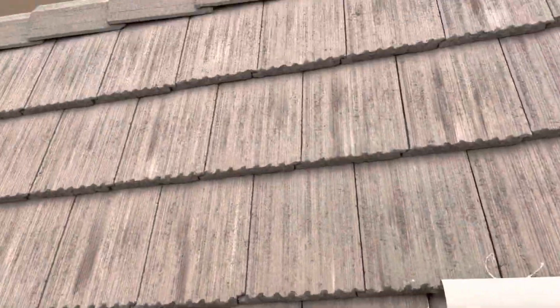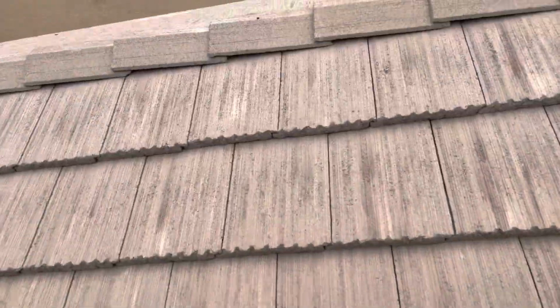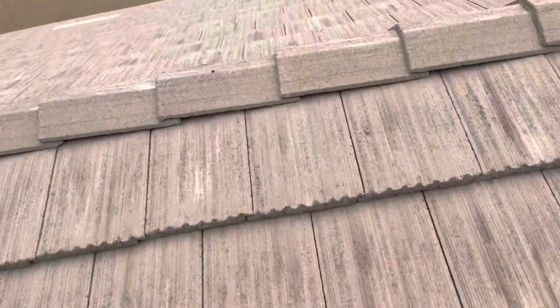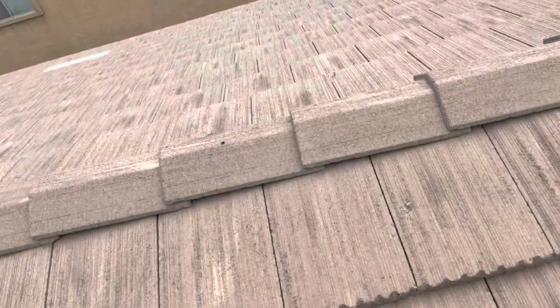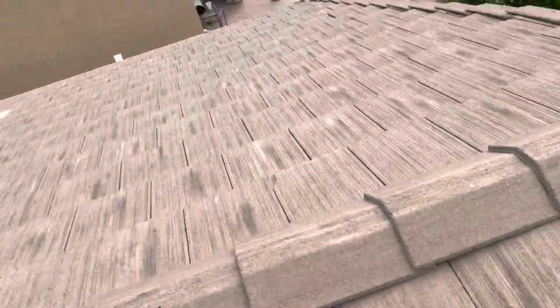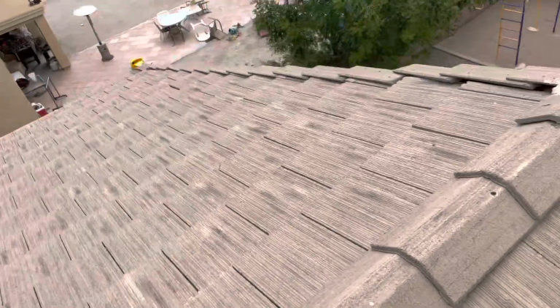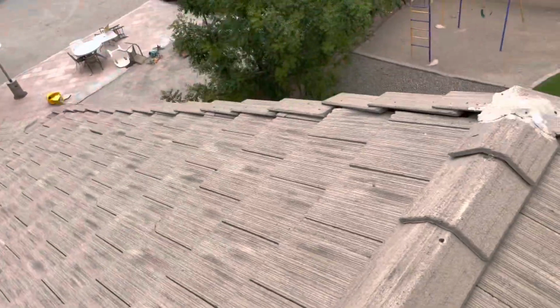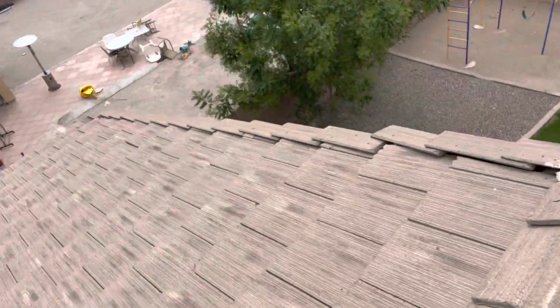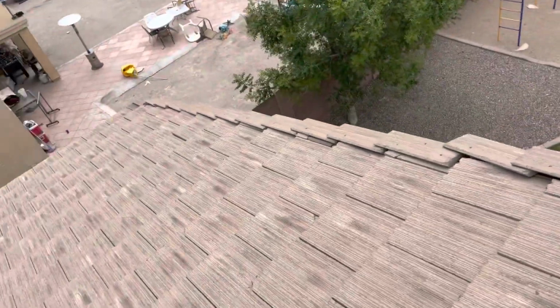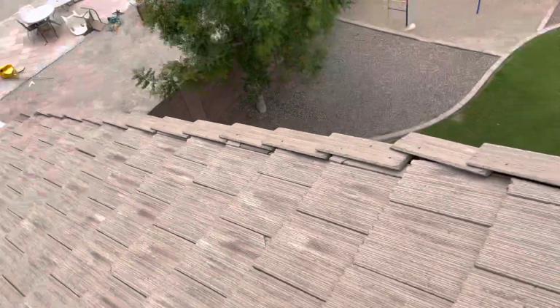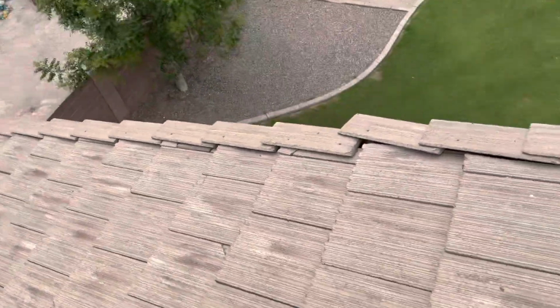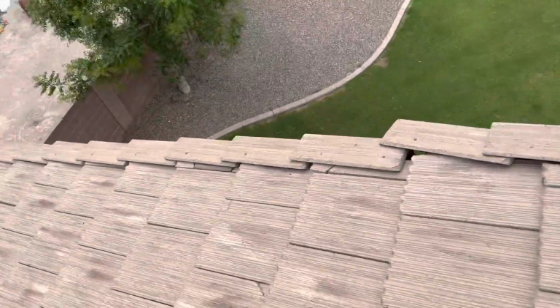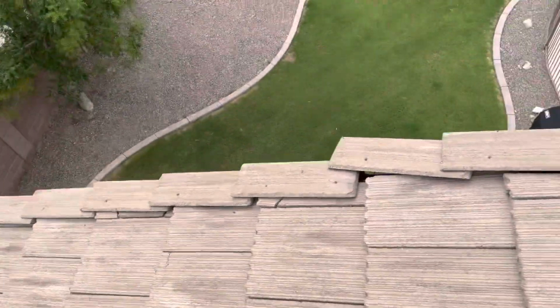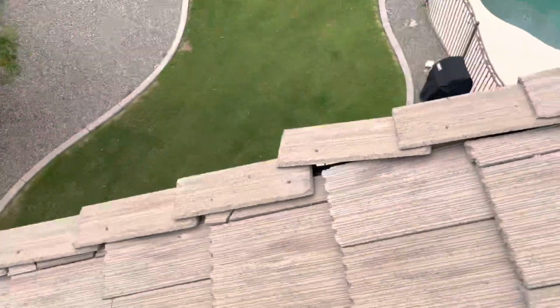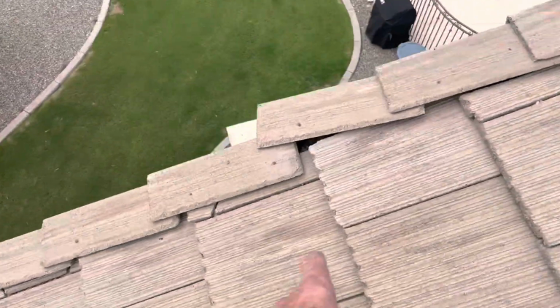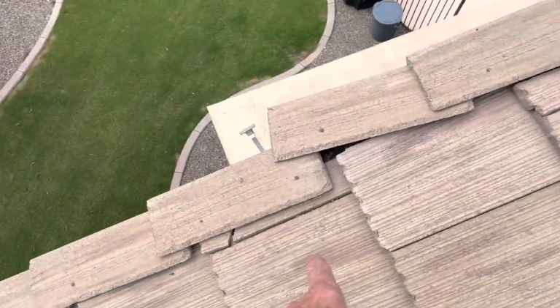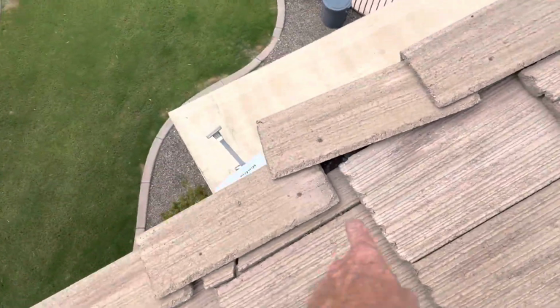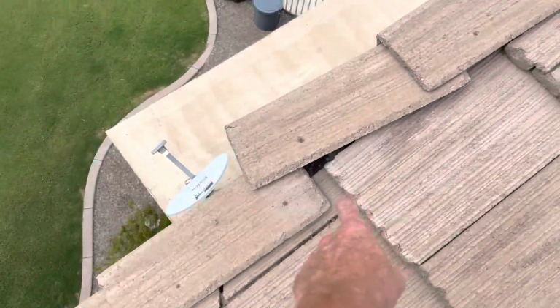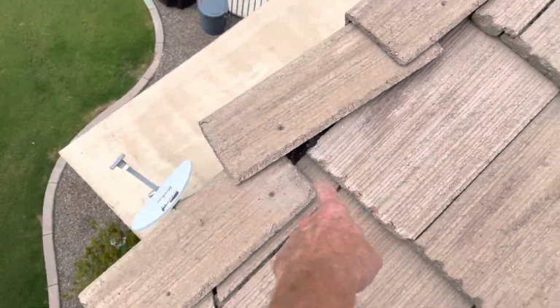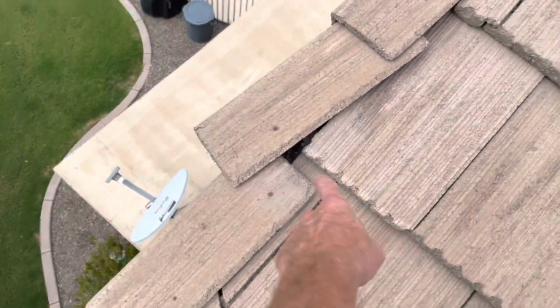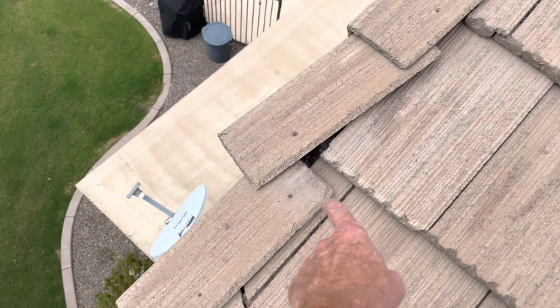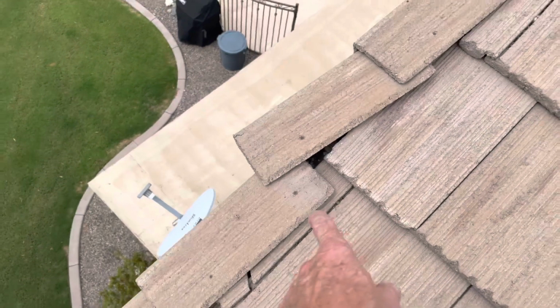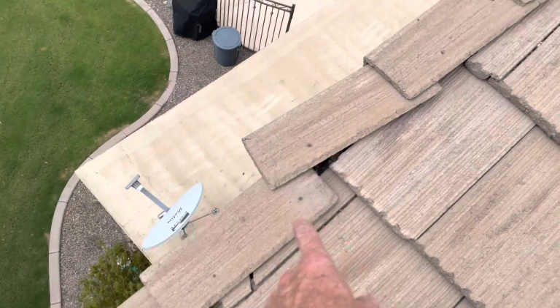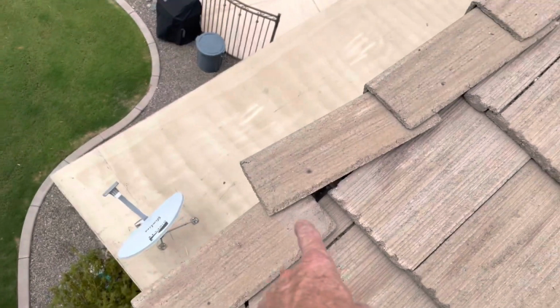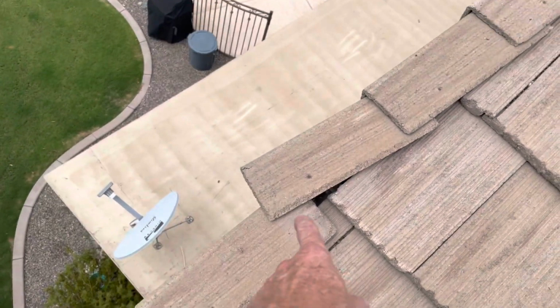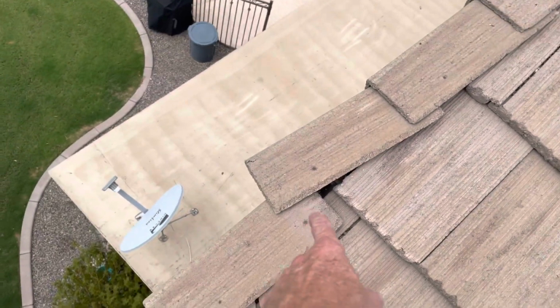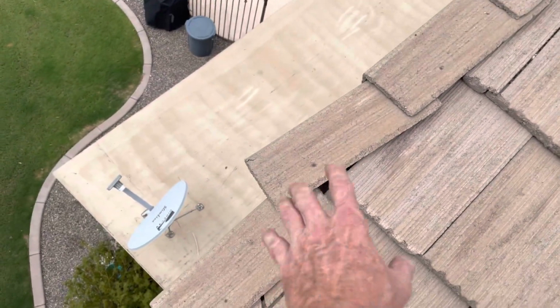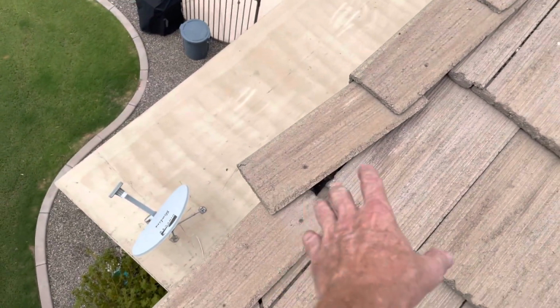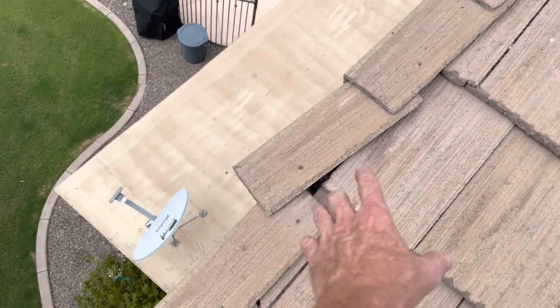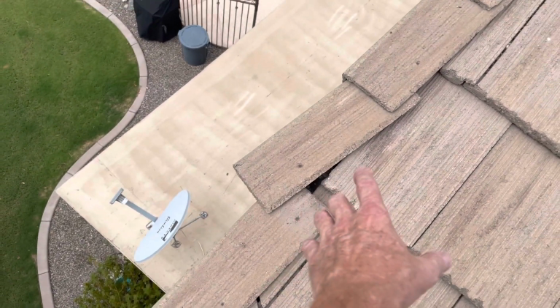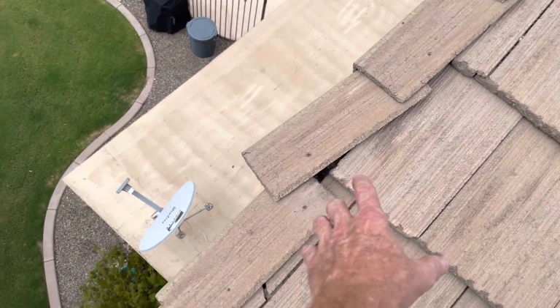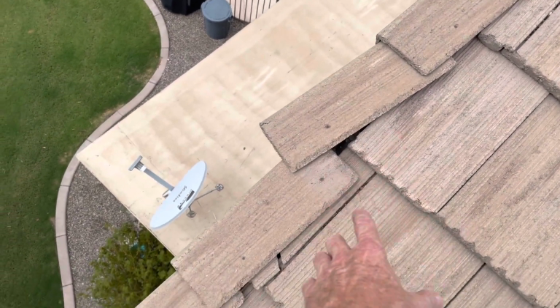And then we got one tile right here that's just starting to fall off the edge over the back patio. We just want to make sure we get that sealed back up.